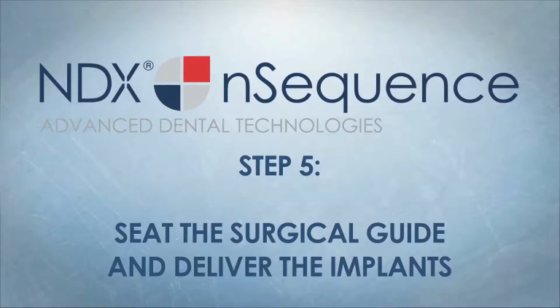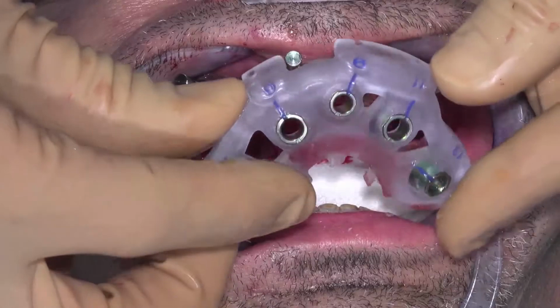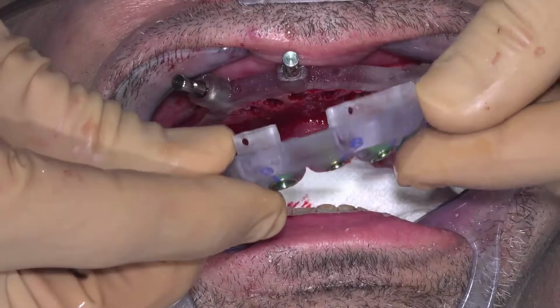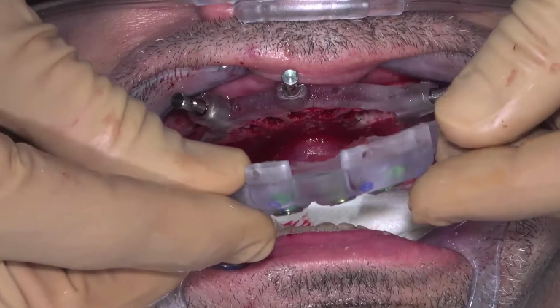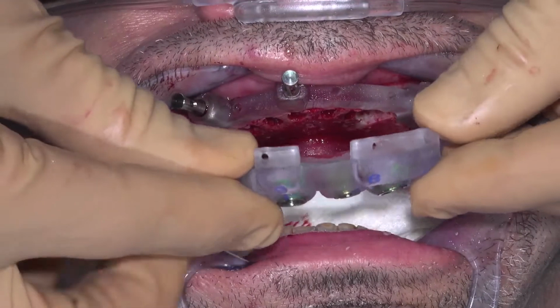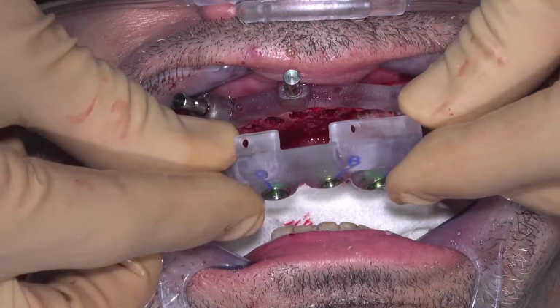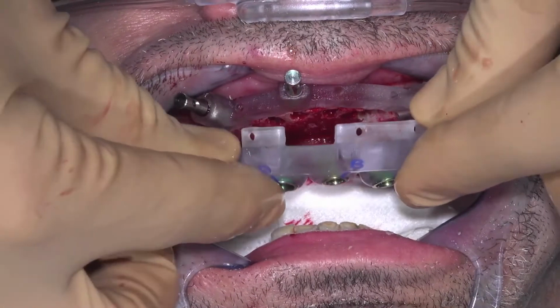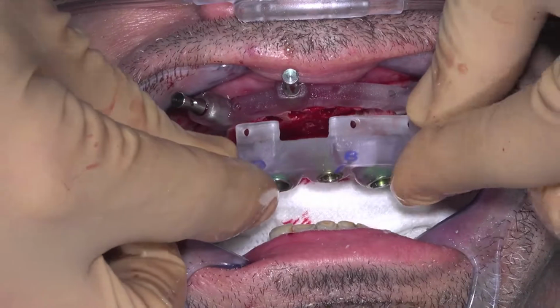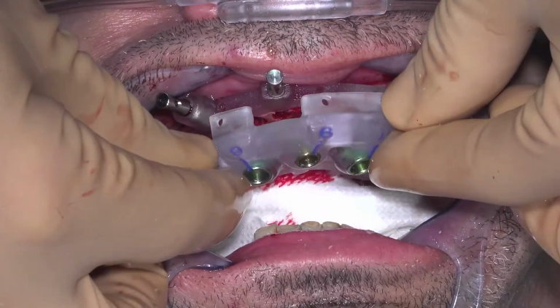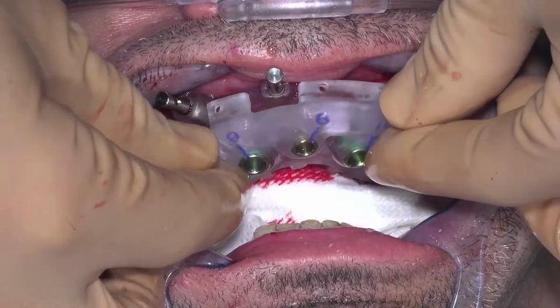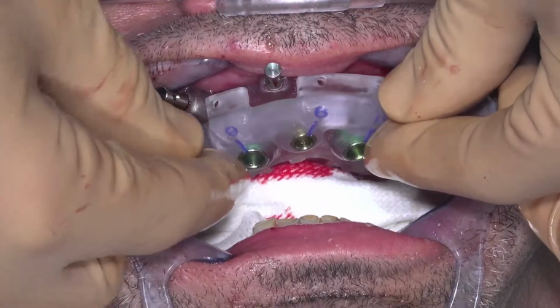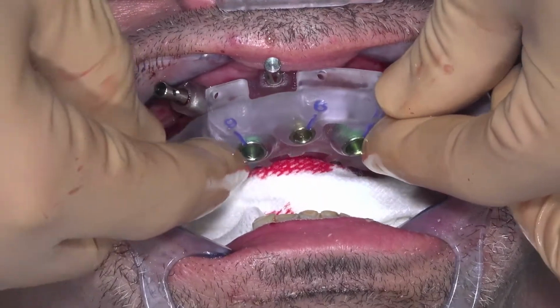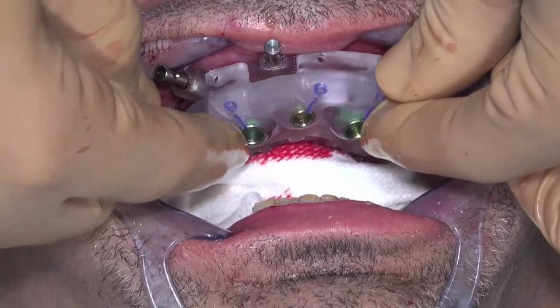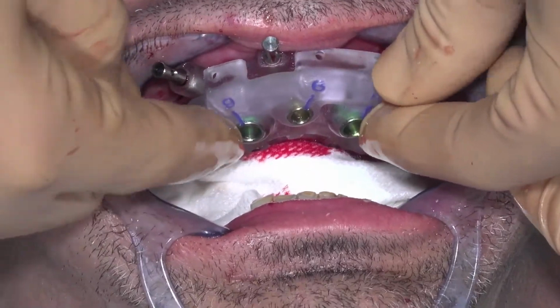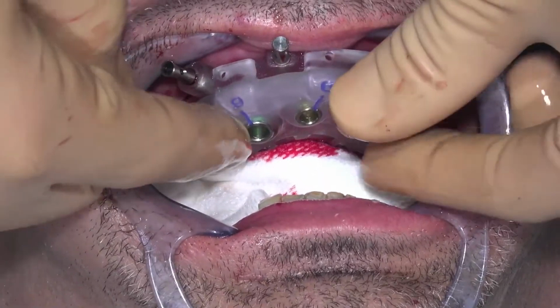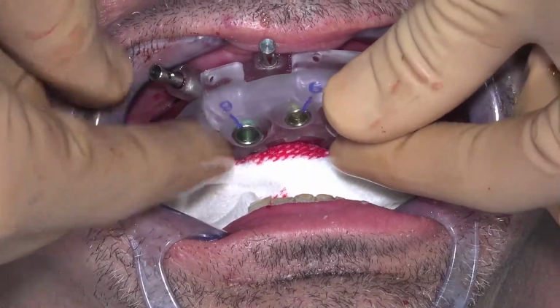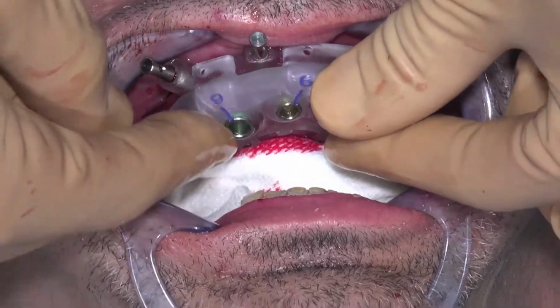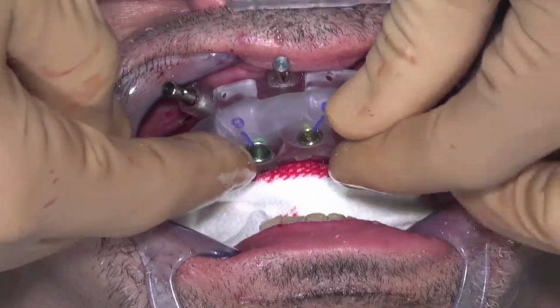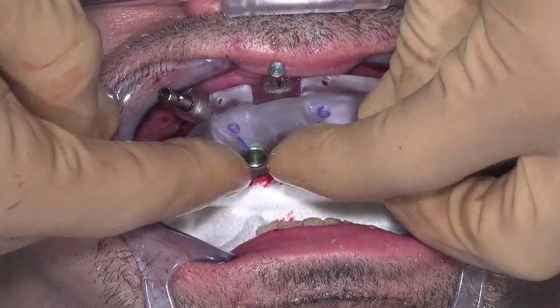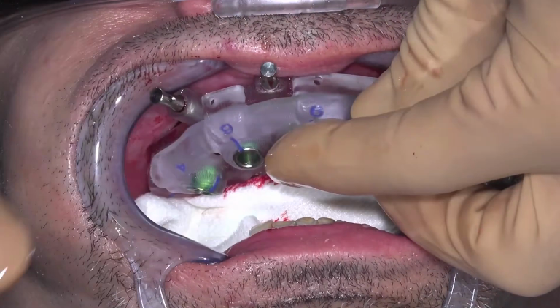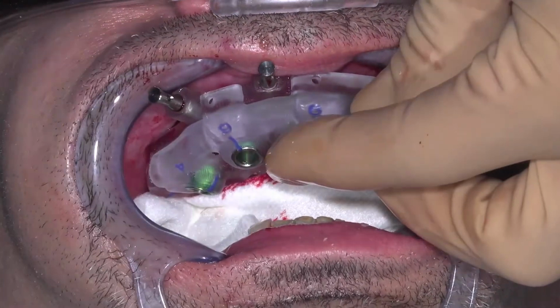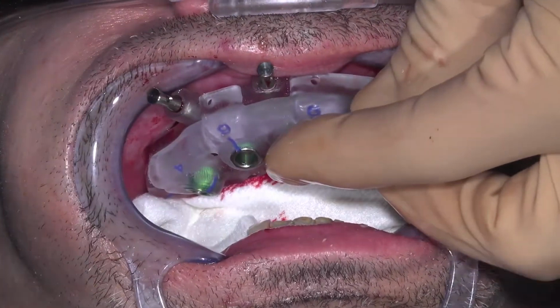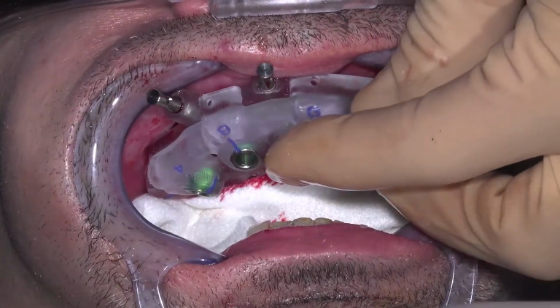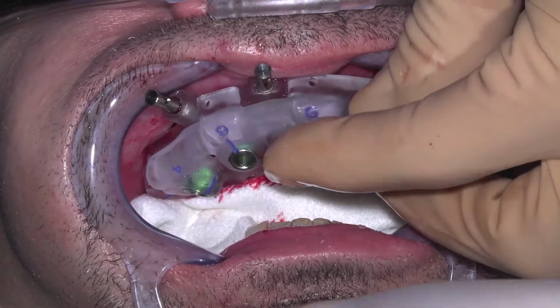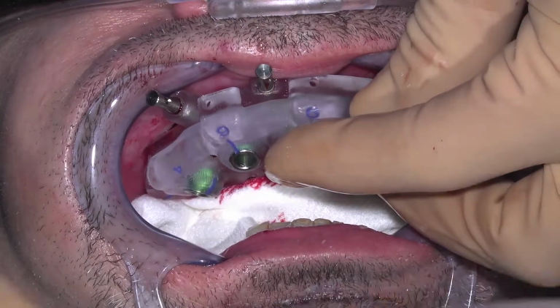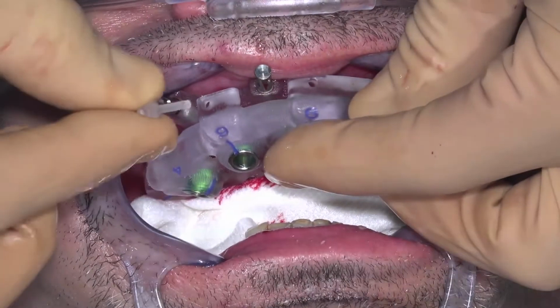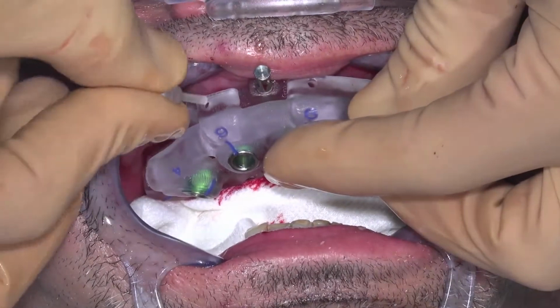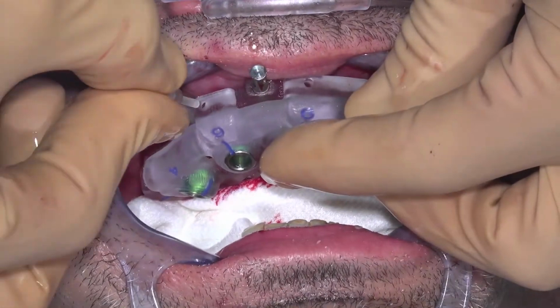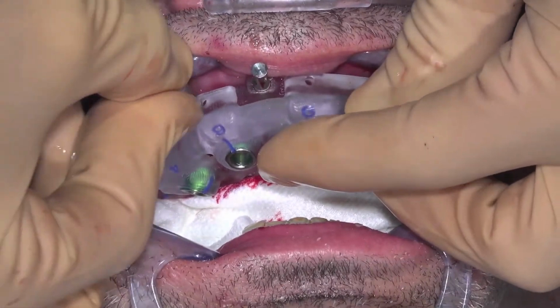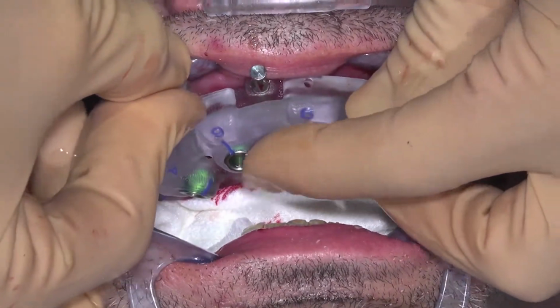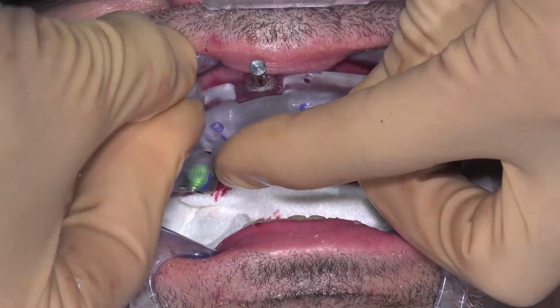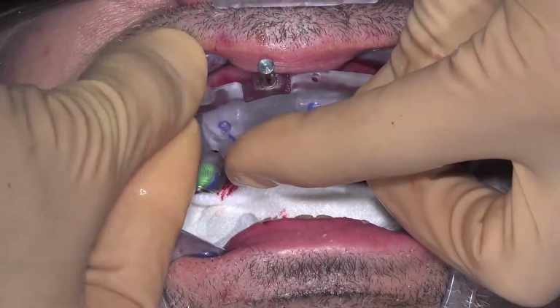To seat the surgical guide, ensure there is no tissue blocking the palatal or lingual slots of the bone foundation guide. Seat the surgical guide with light pressure. It should drop into place.